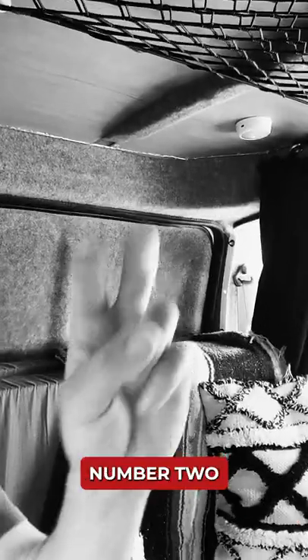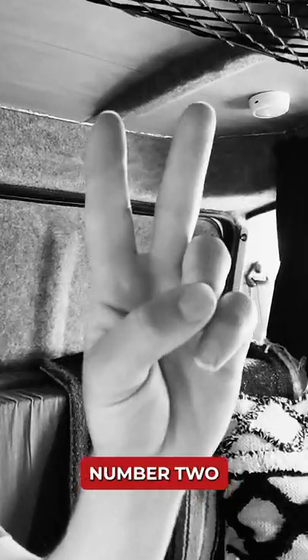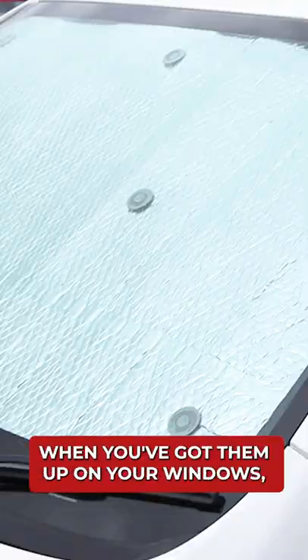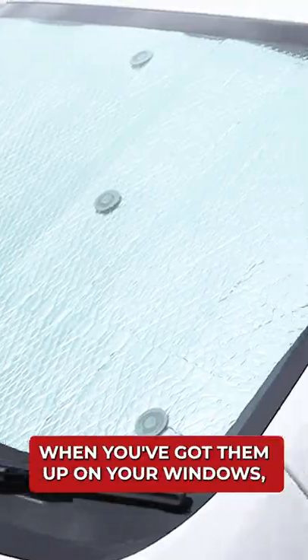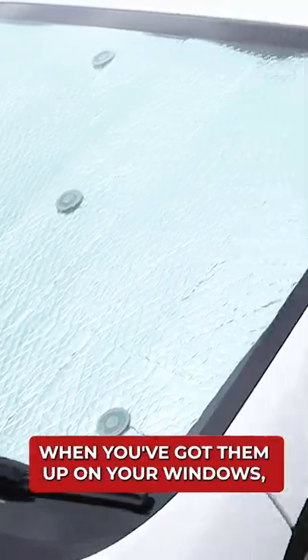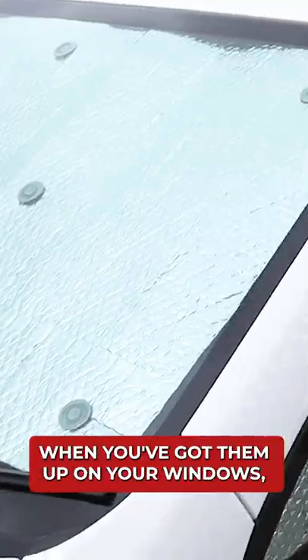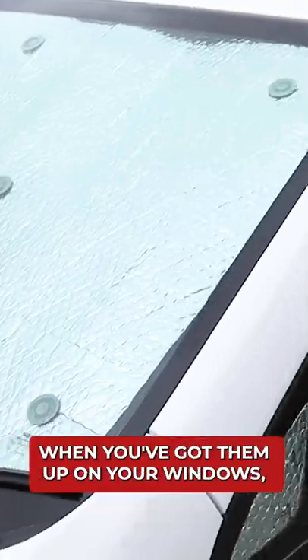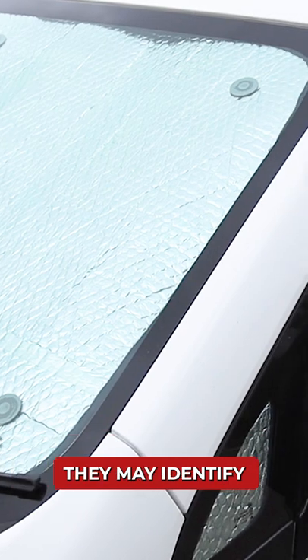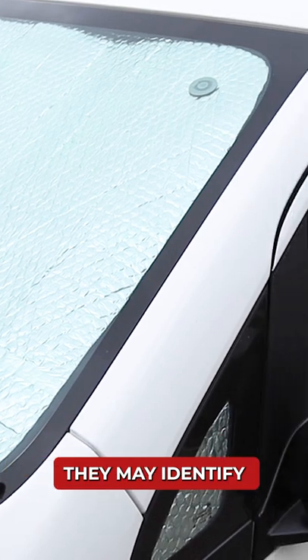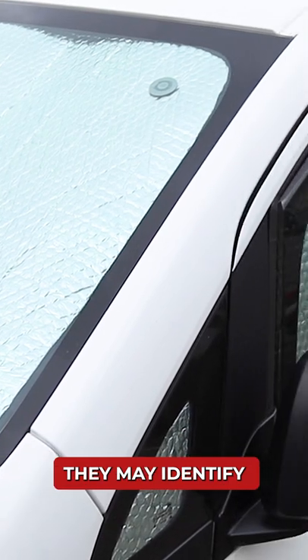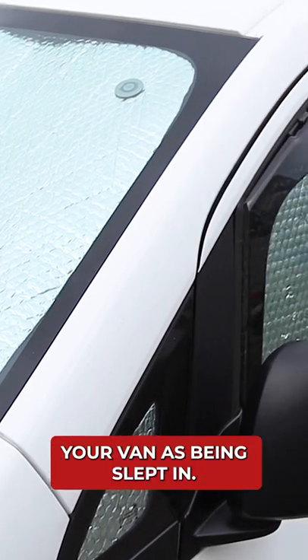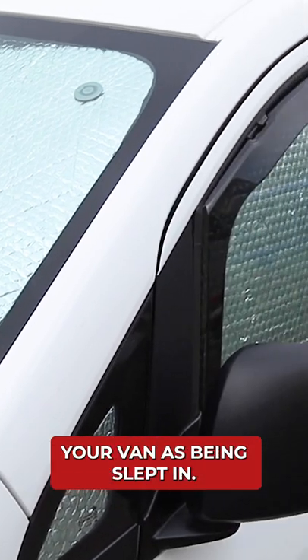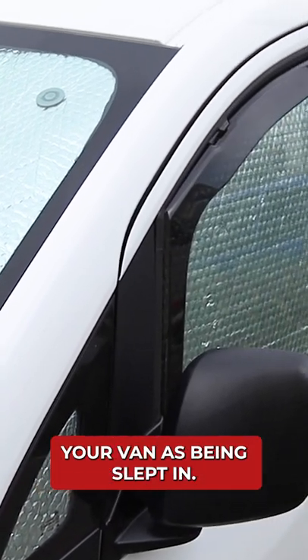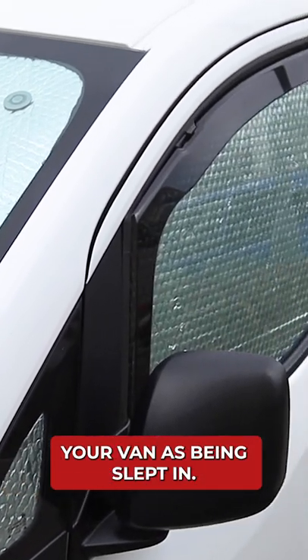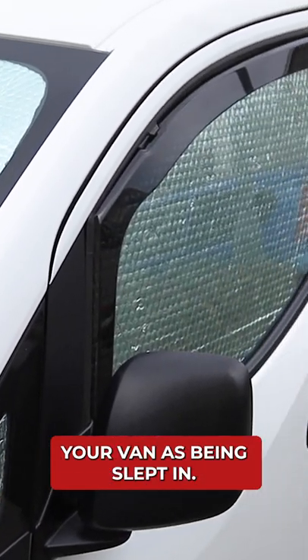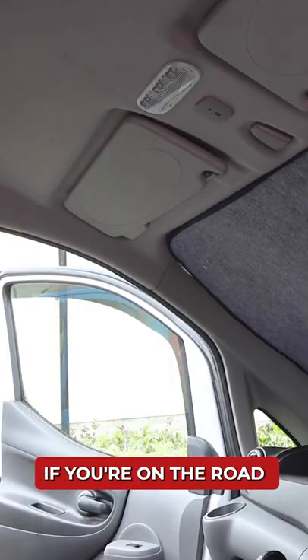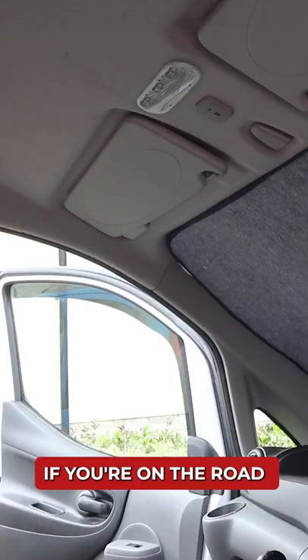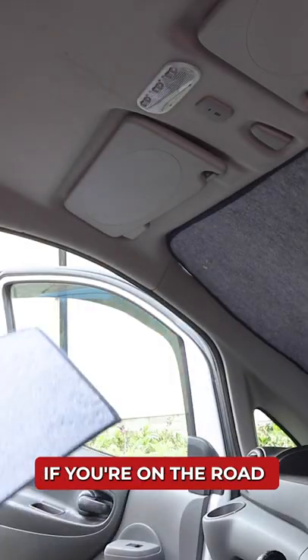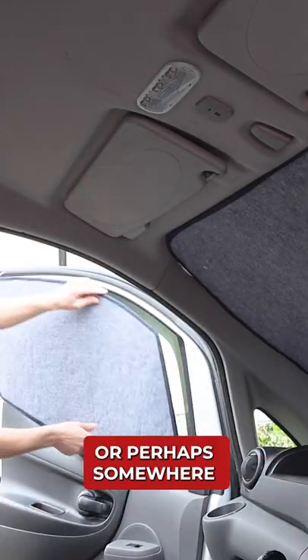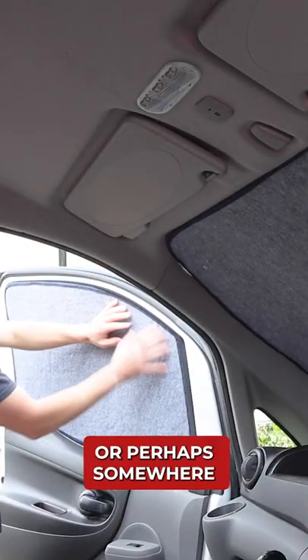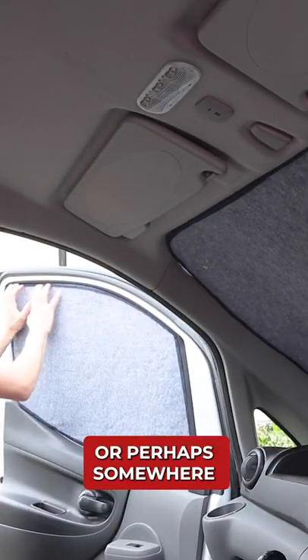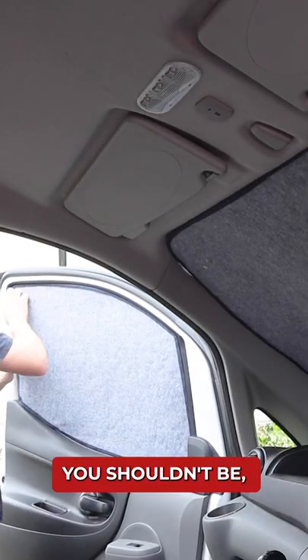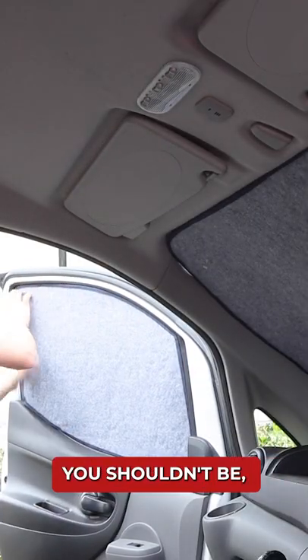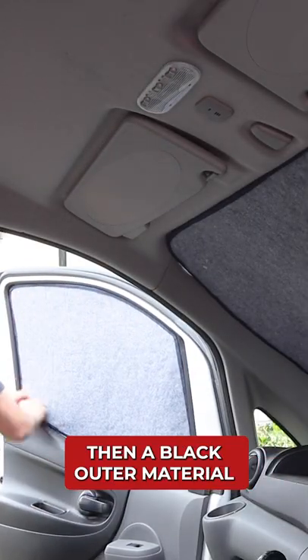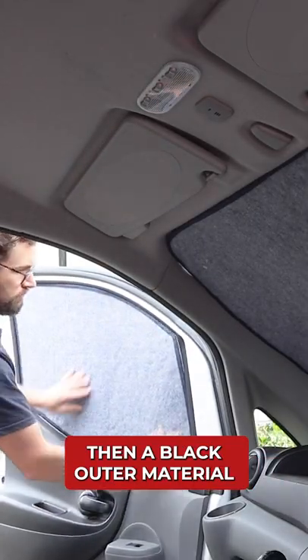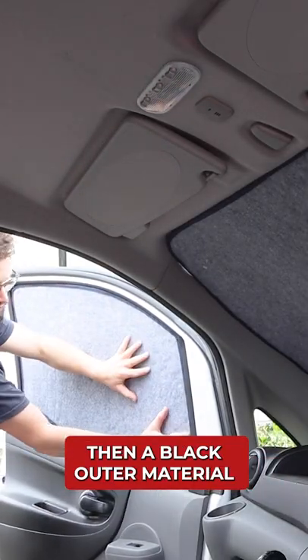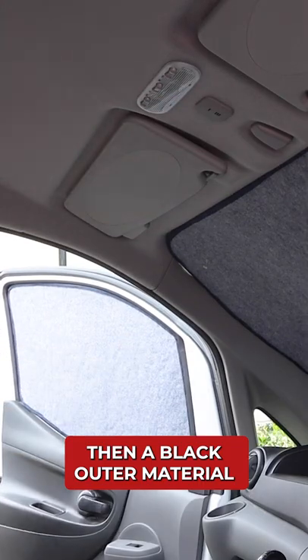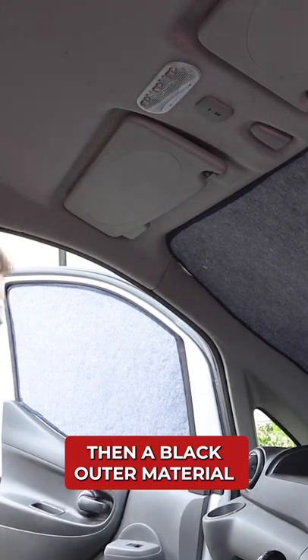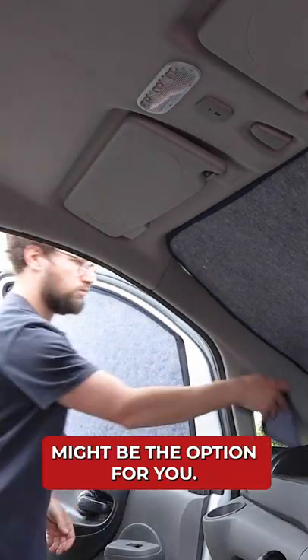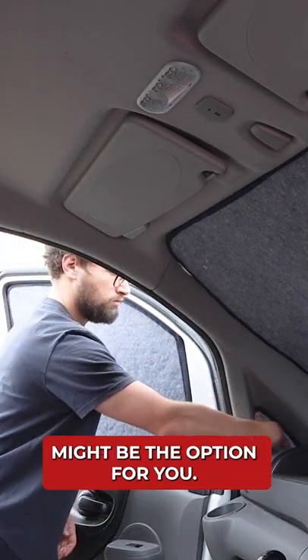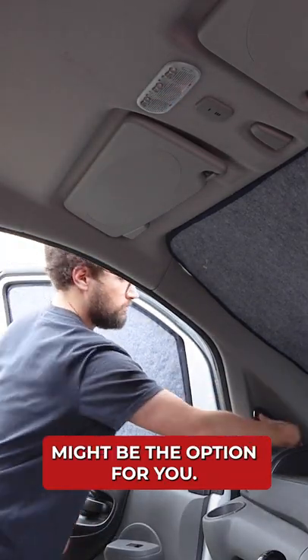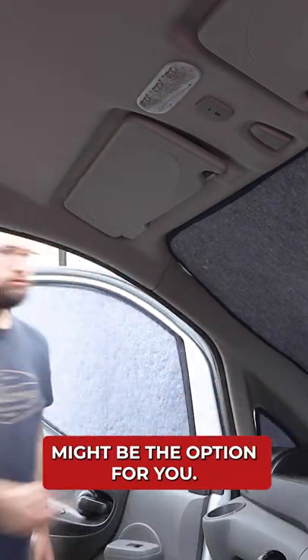Number two, when you've got them up in your windows, they may identify your van as being slept in. If you're on the road or perhaps somewhere you shouldn't be, then a black outer material might be the option for you.